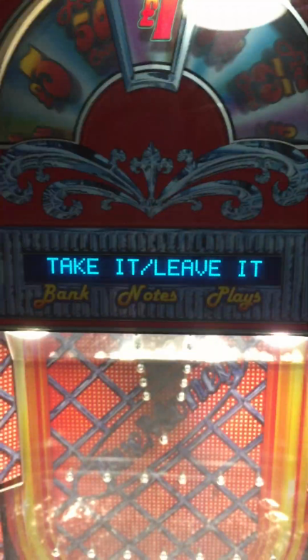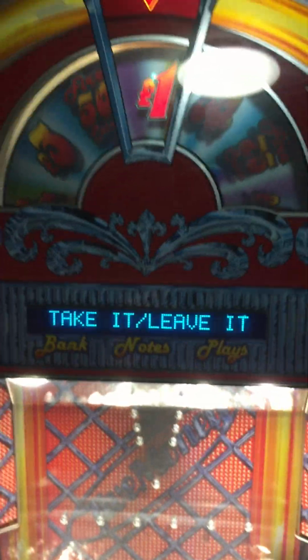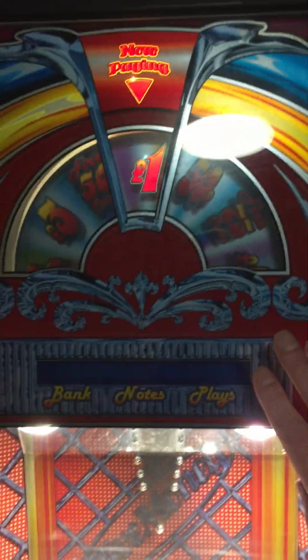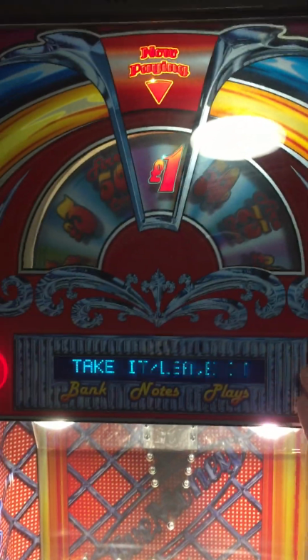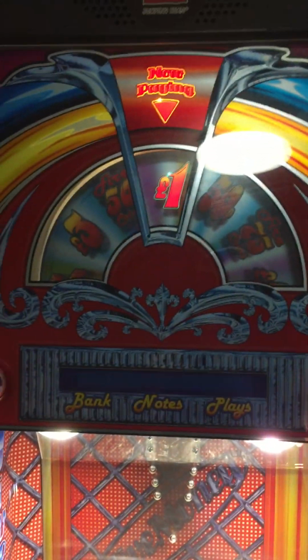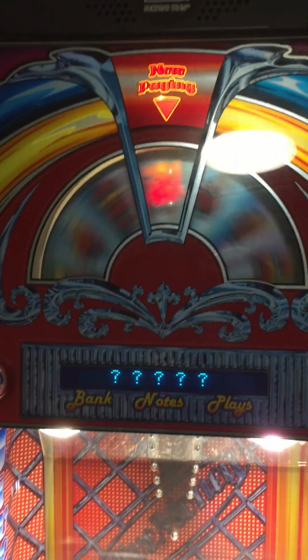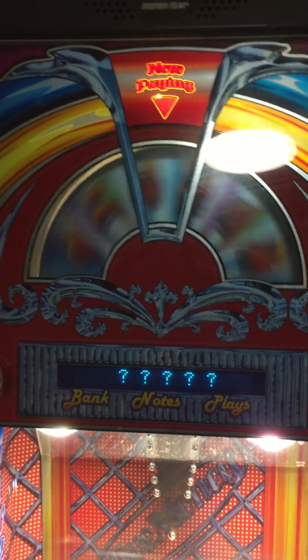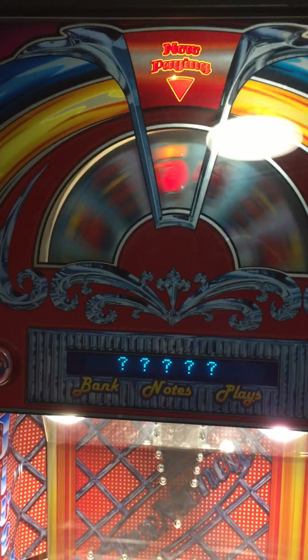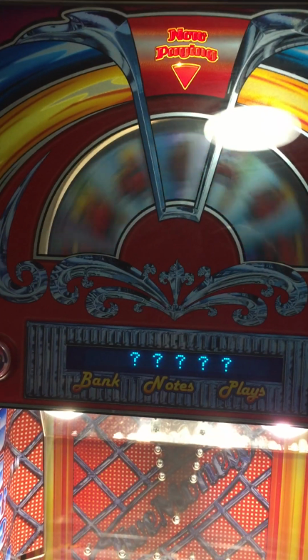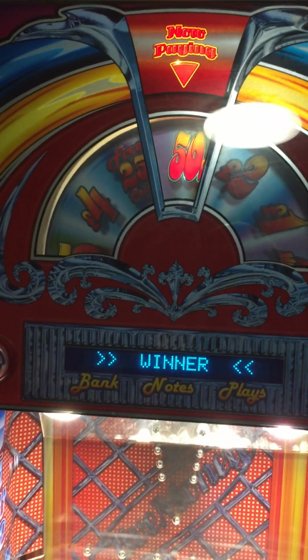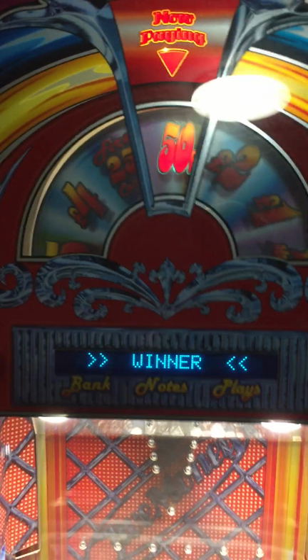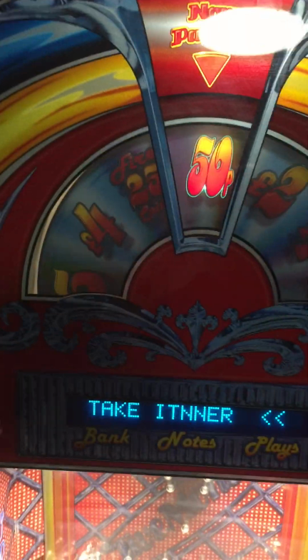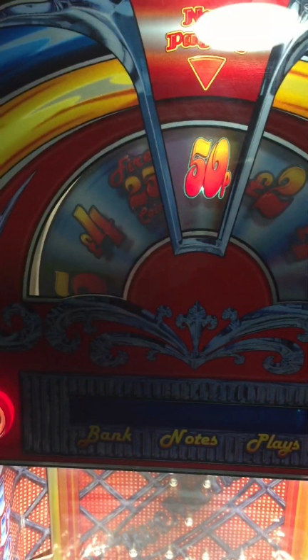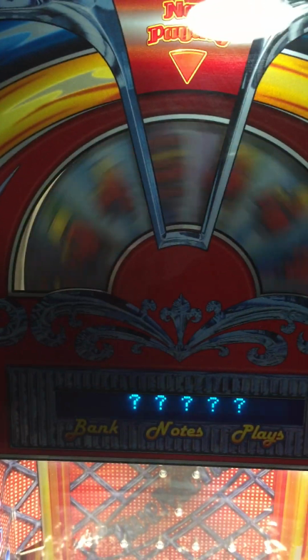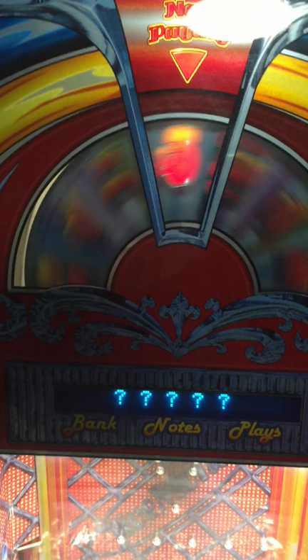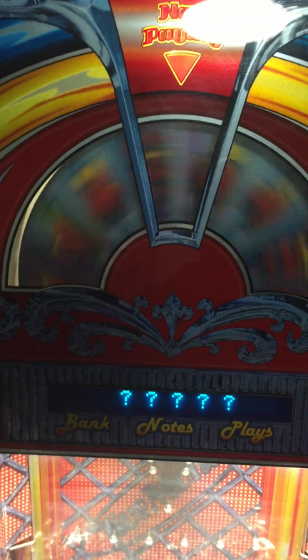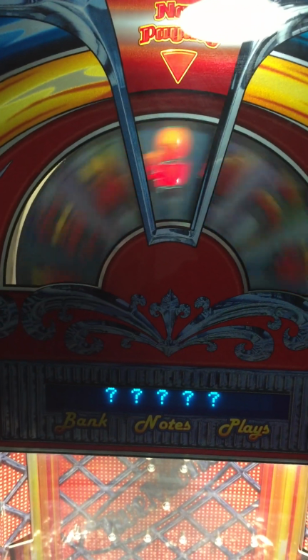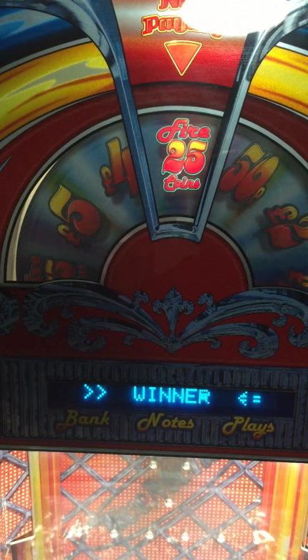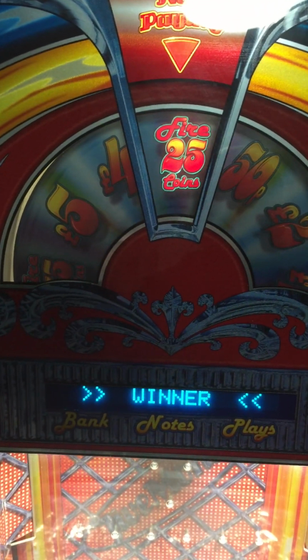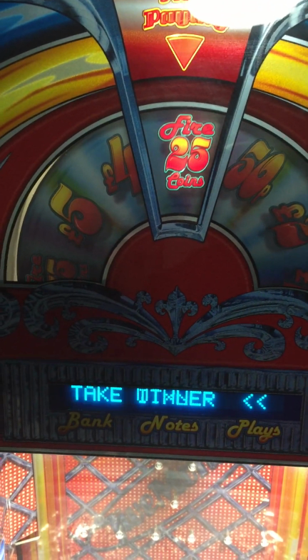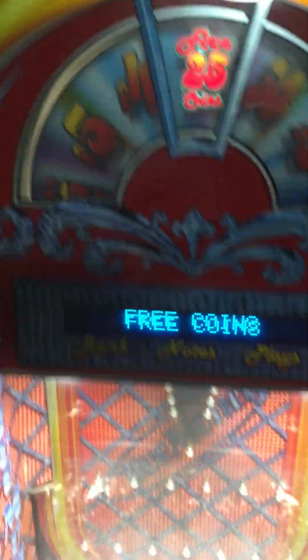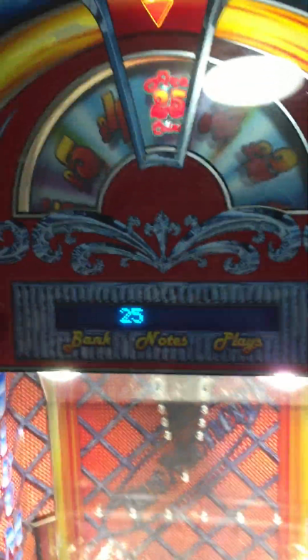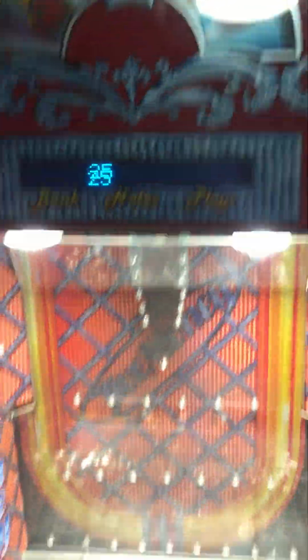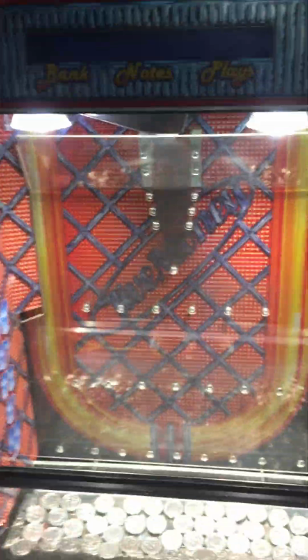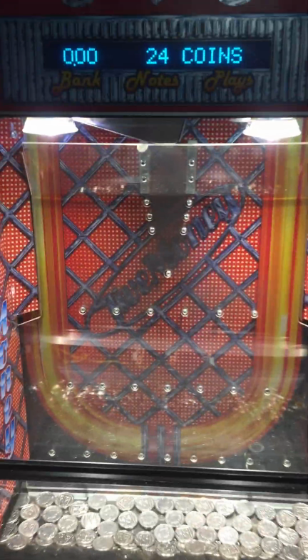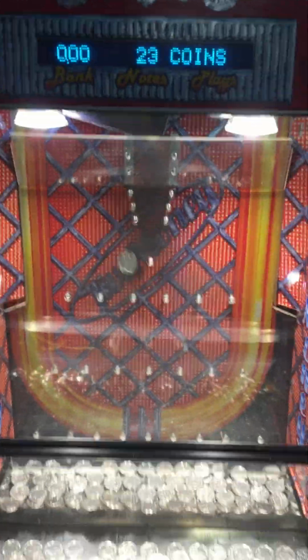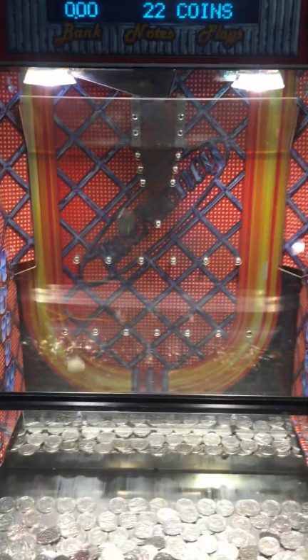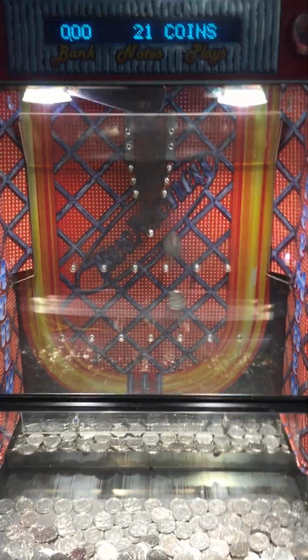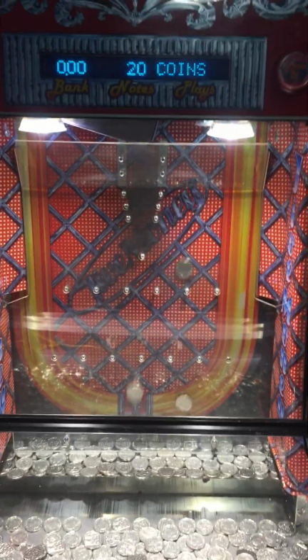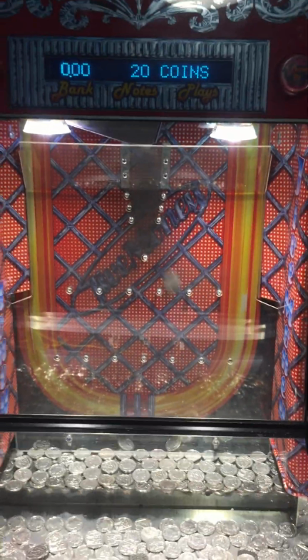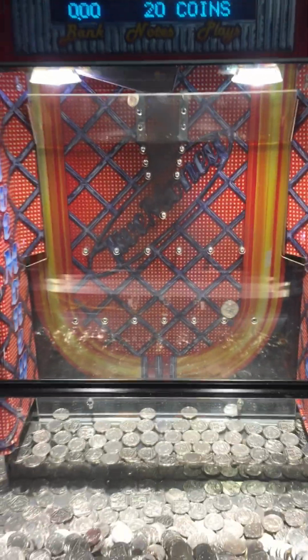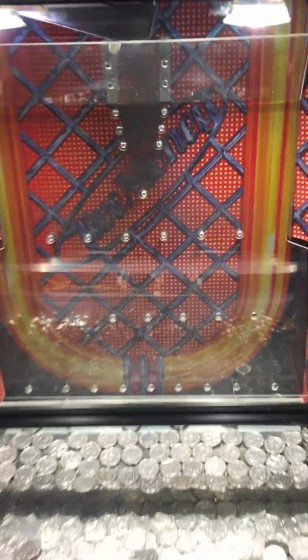You can either take it or leave it — gamble. Excuse this feature here. I think we've dropped 25 coins.